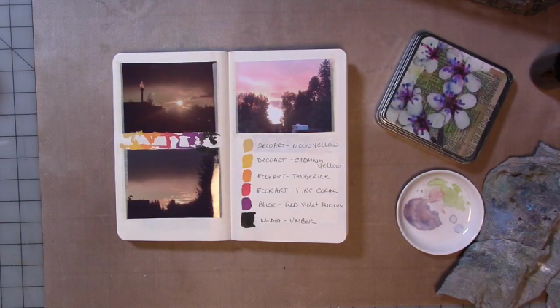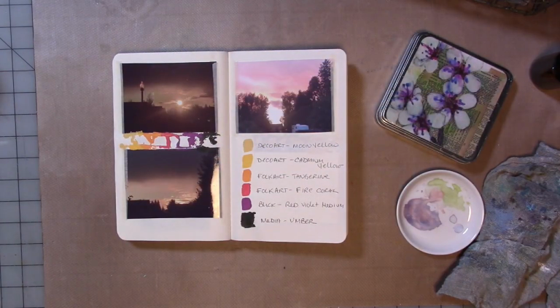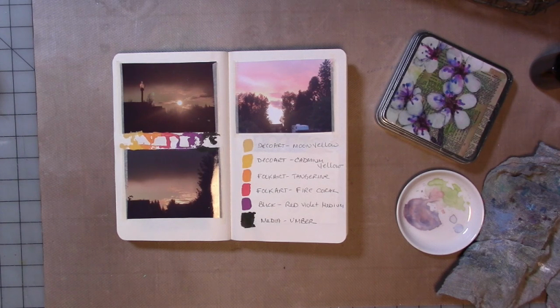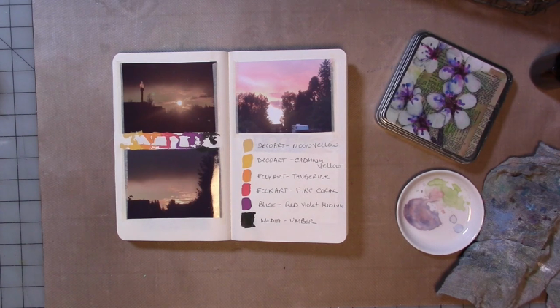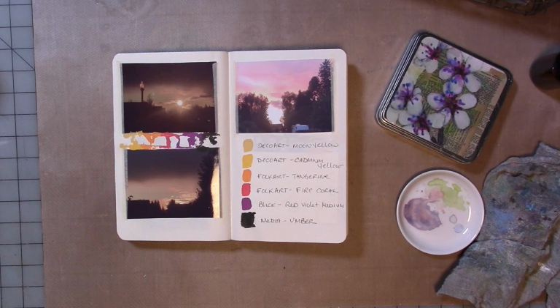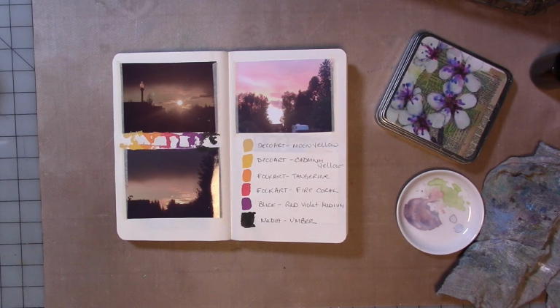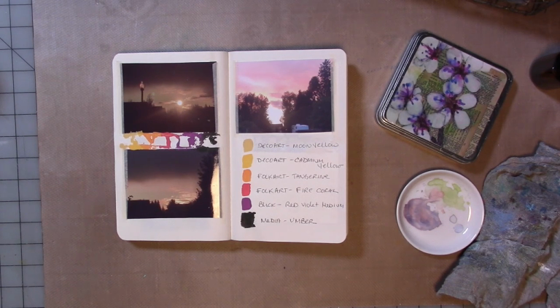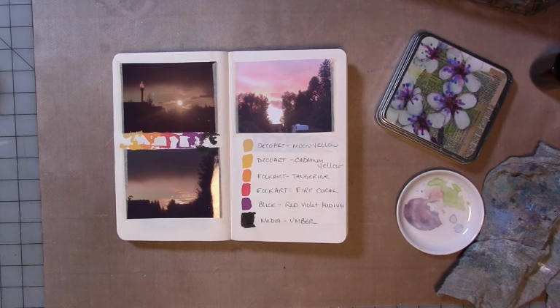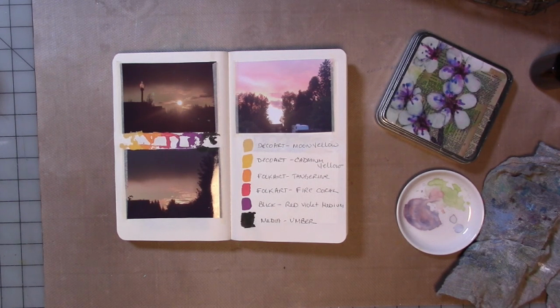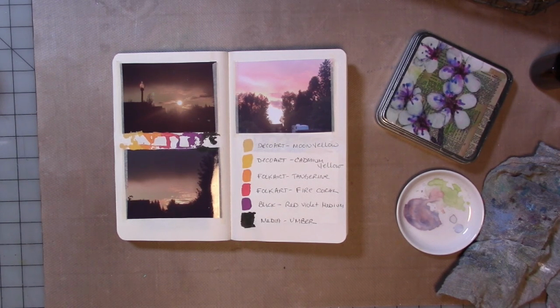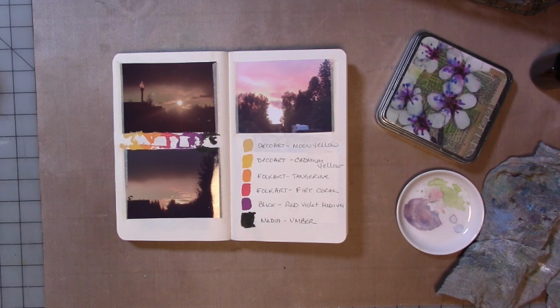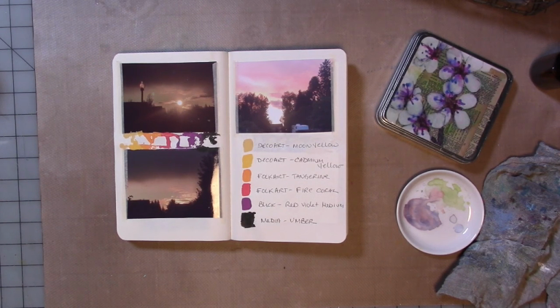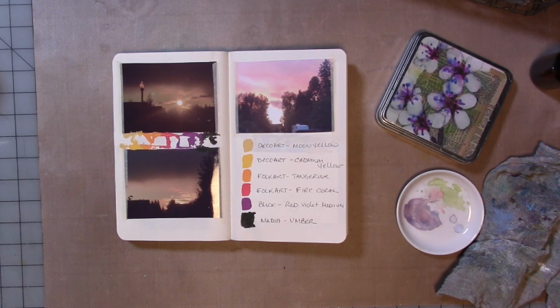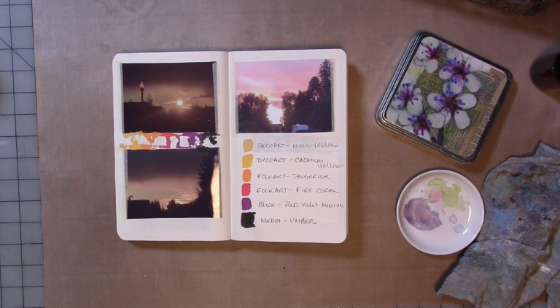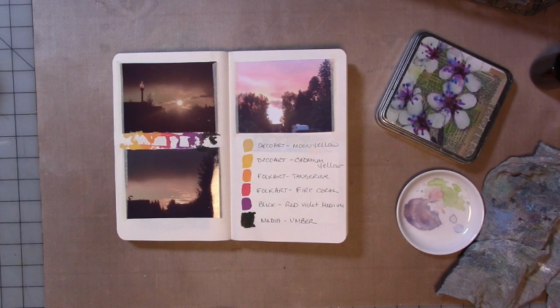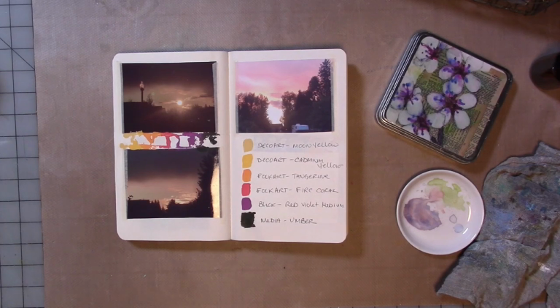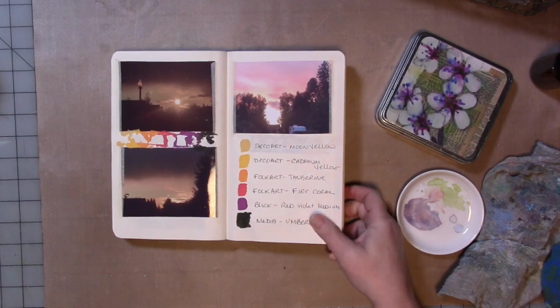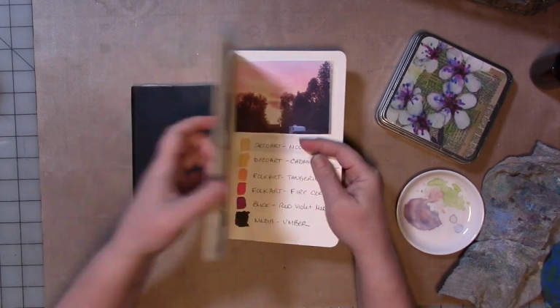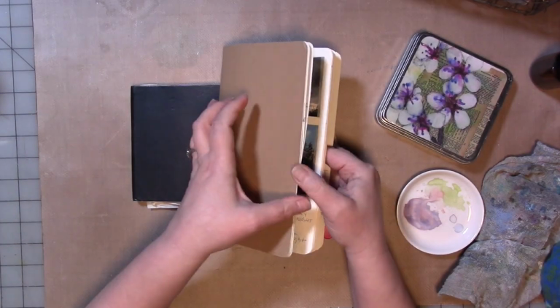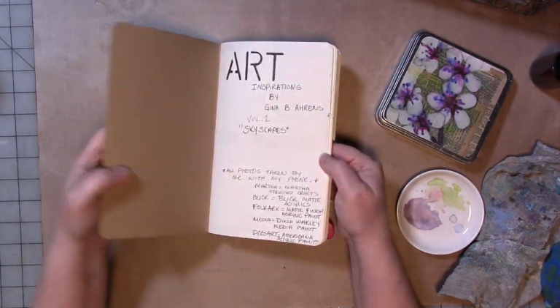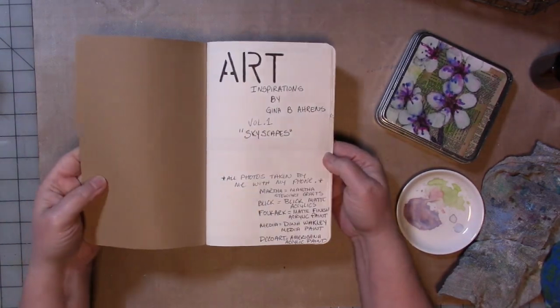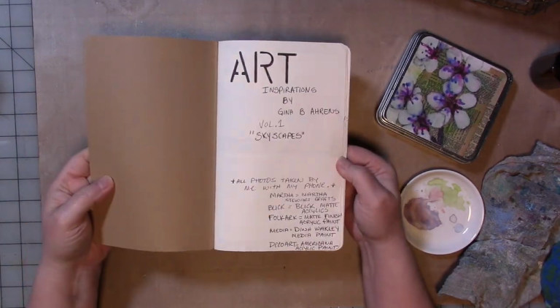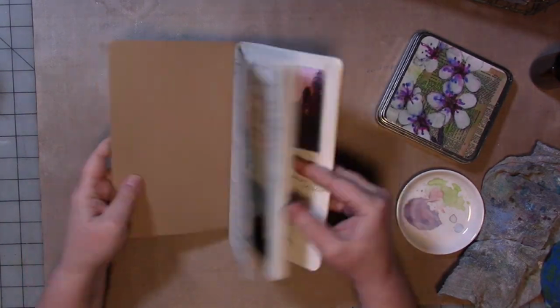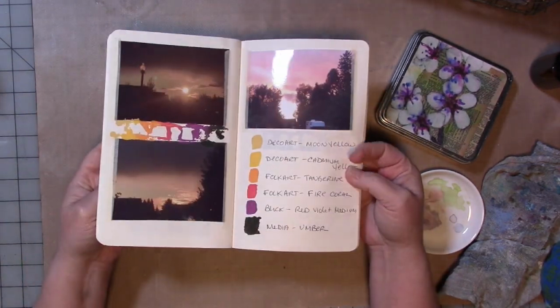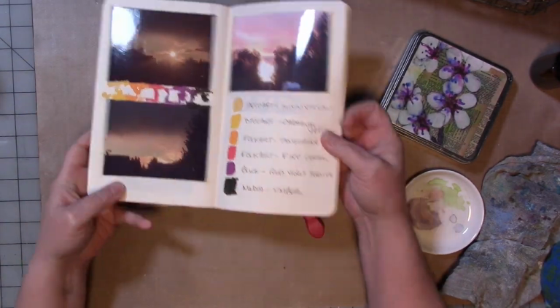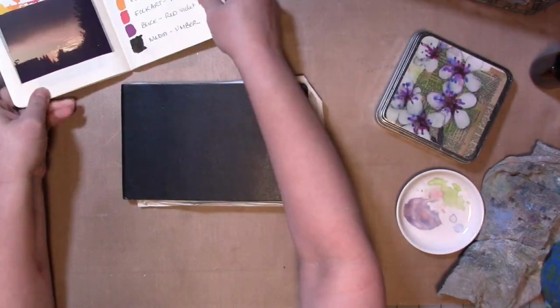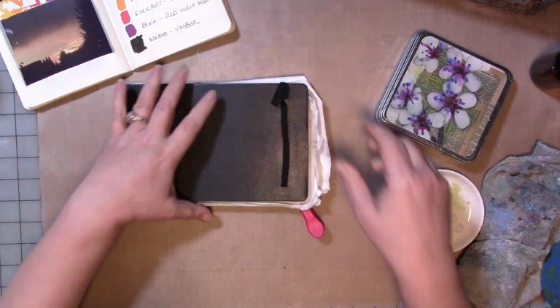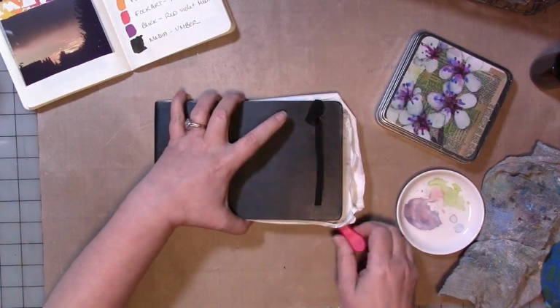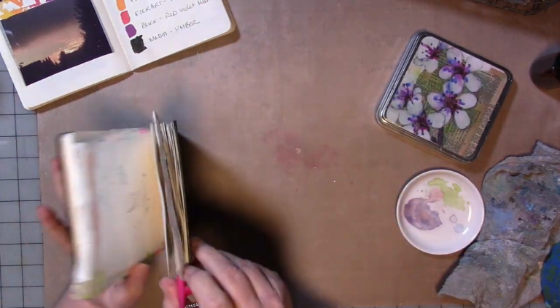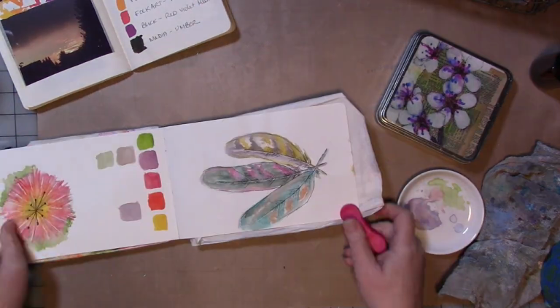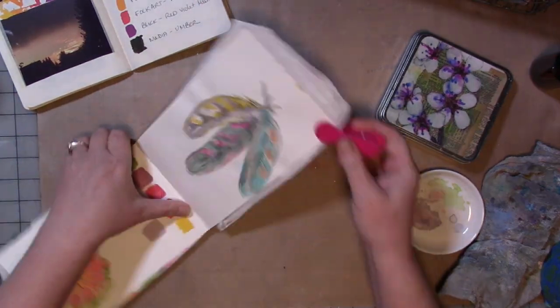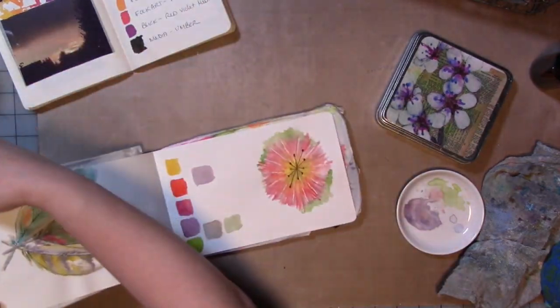Hi, guys. Welcome to another video for January 2020 for my creative year. This year we're working with color, and this month we were working with warm colors.